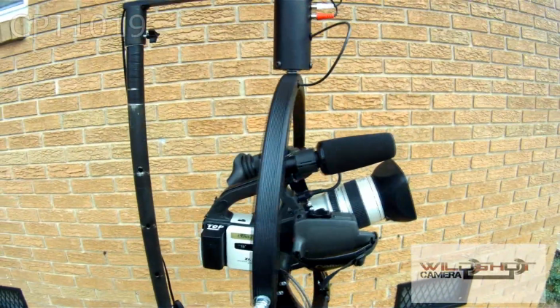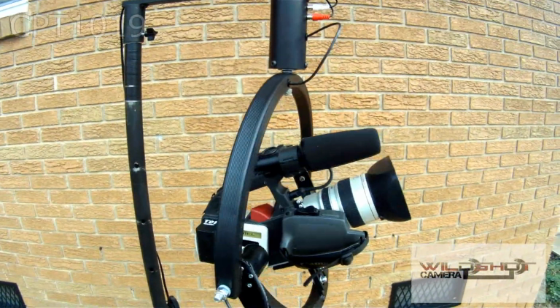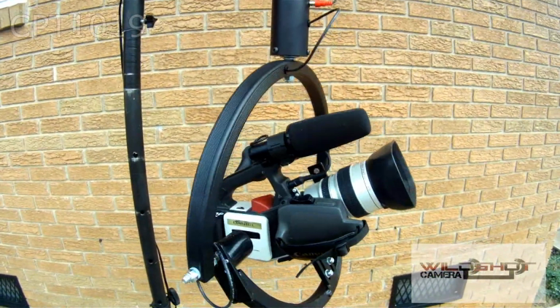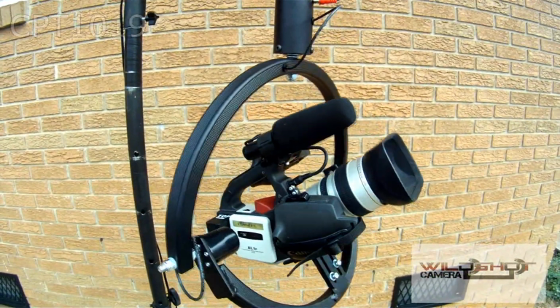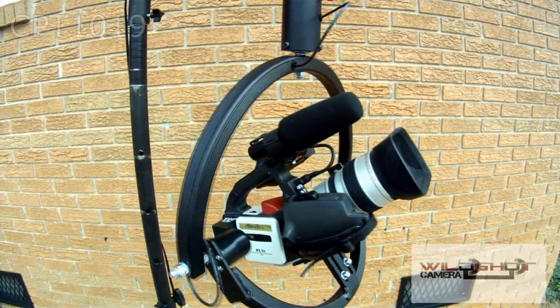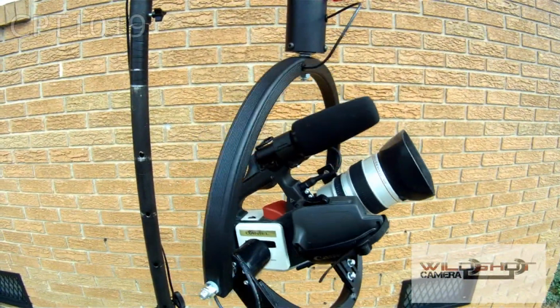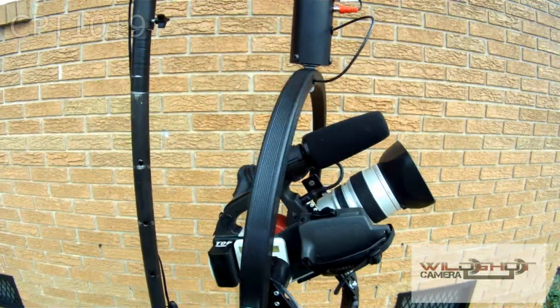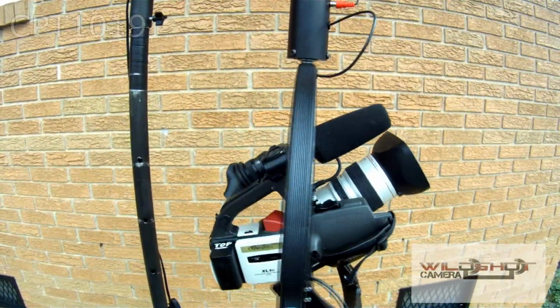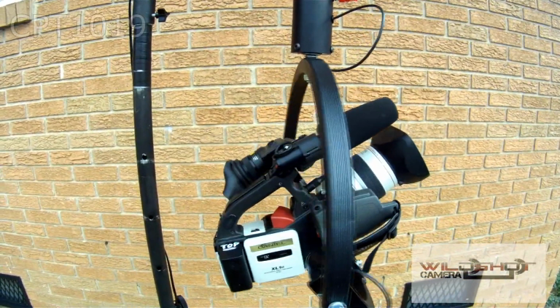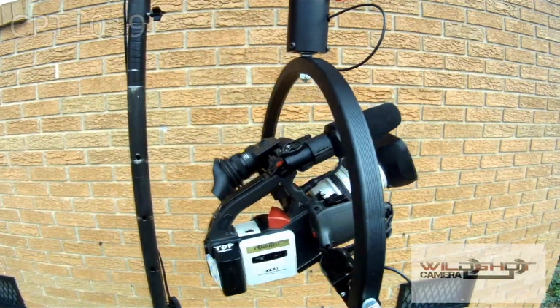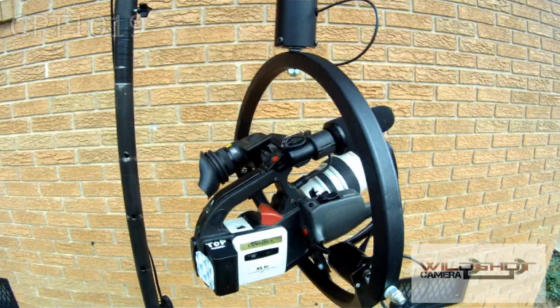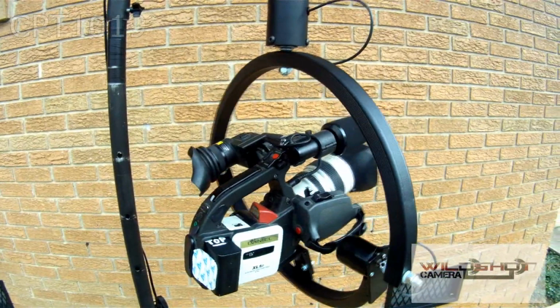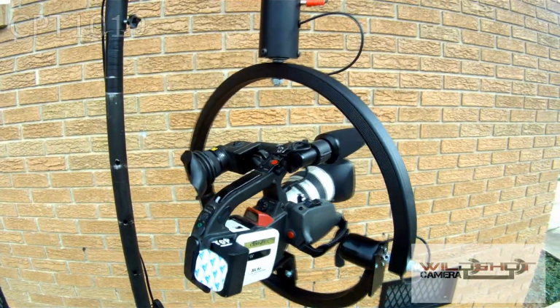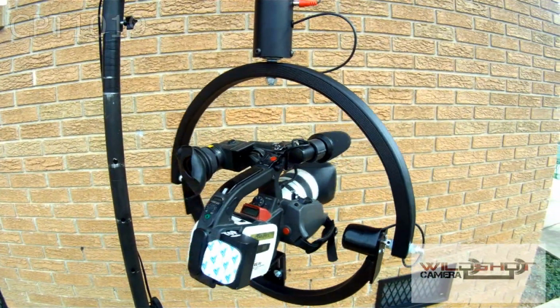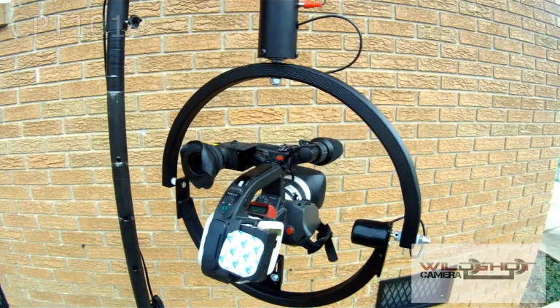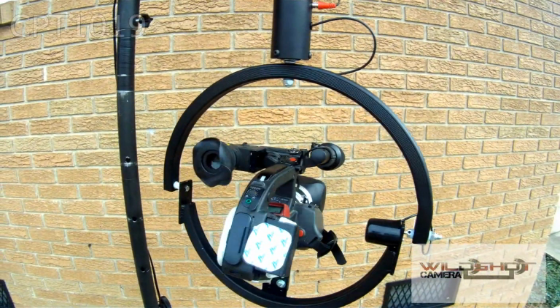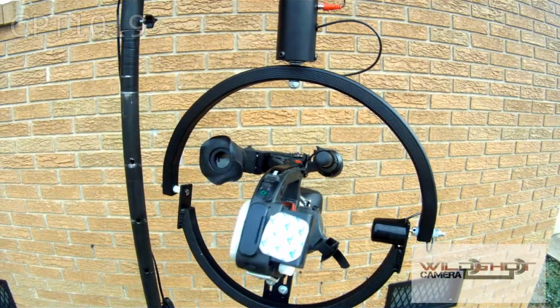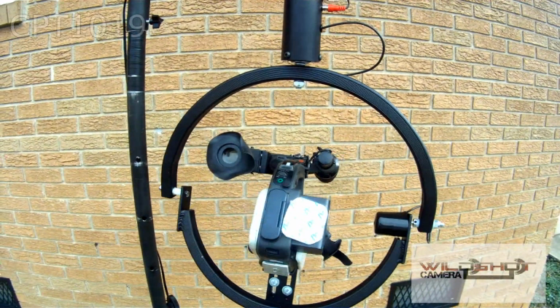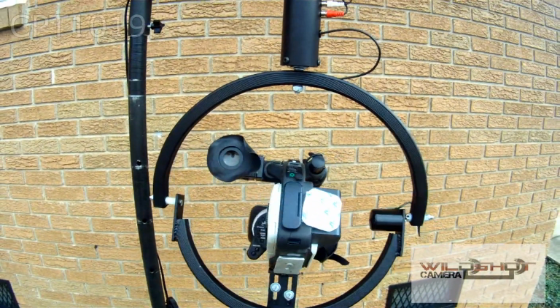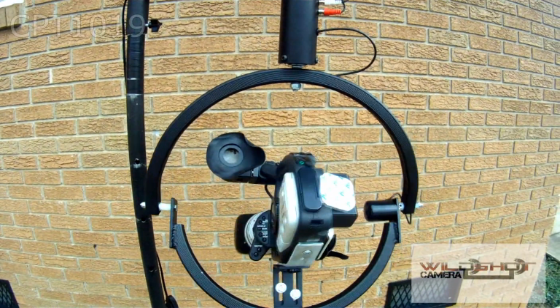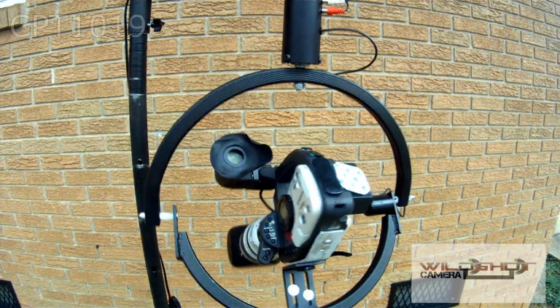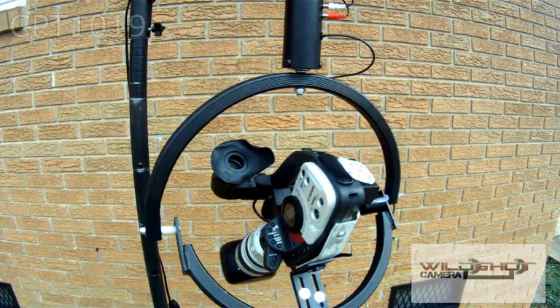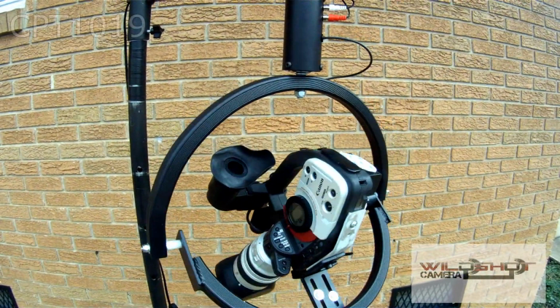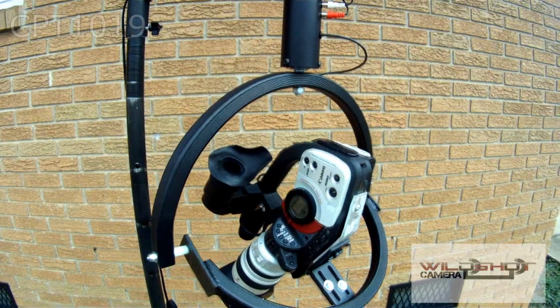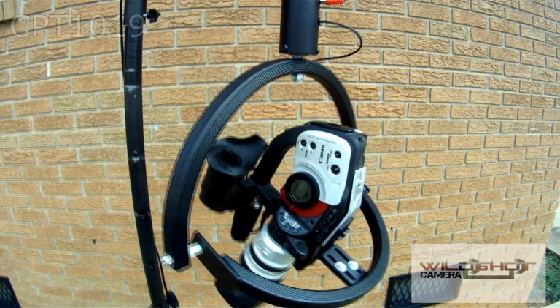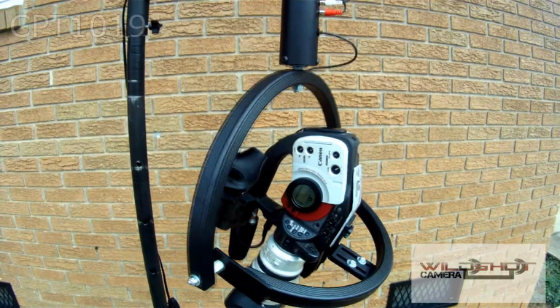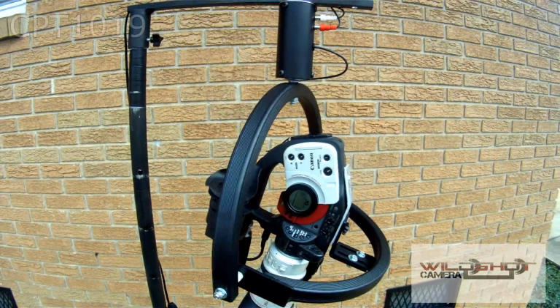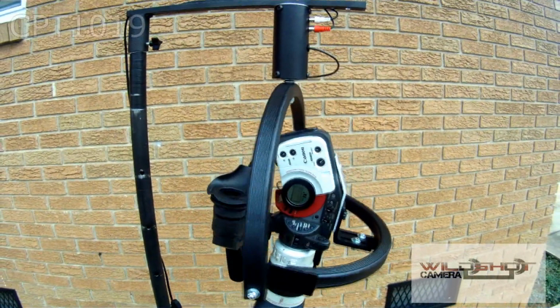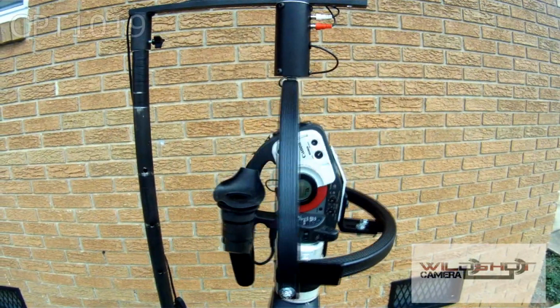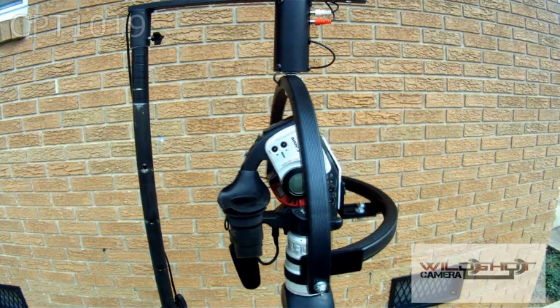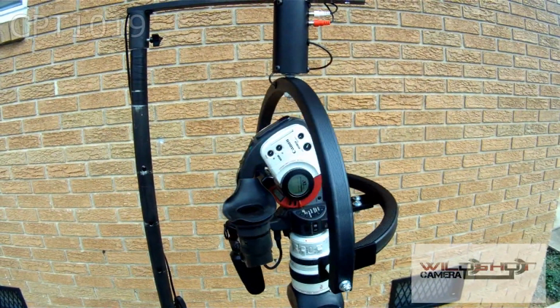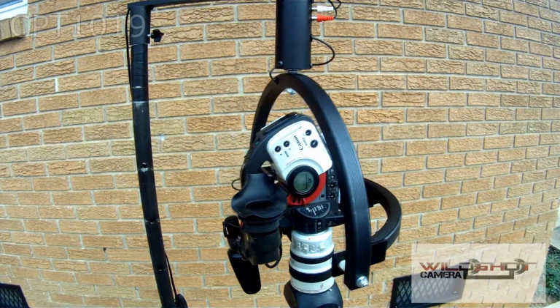Slip adjusters are used to make free motion if needed. A balance adjuster can put your camera in the perfect balance for nice quiet movements. Full 720 degrees of movement.